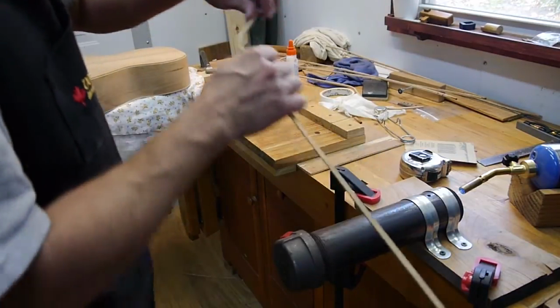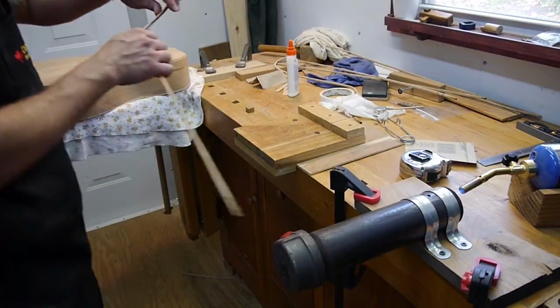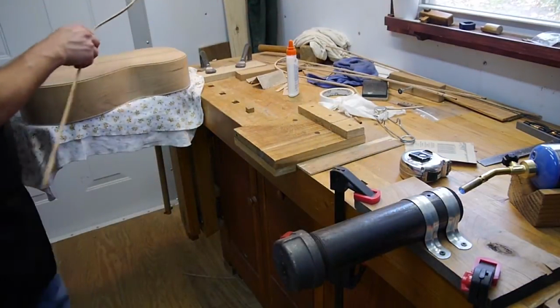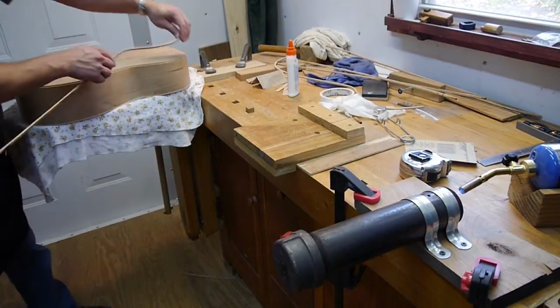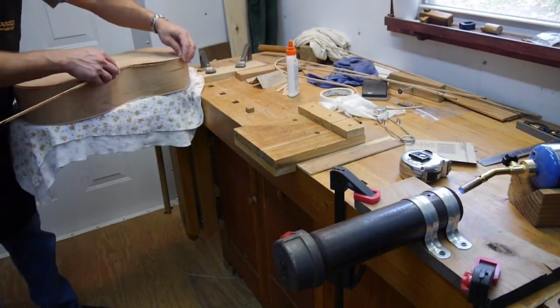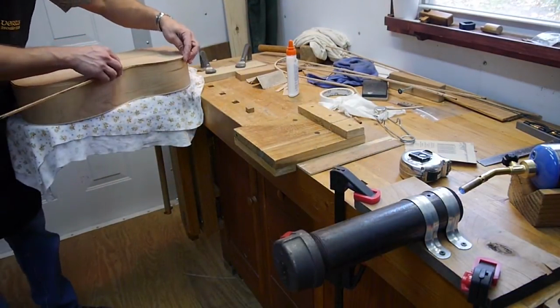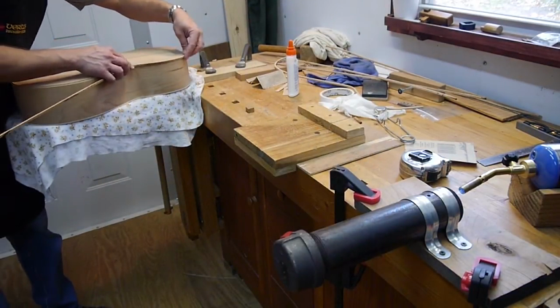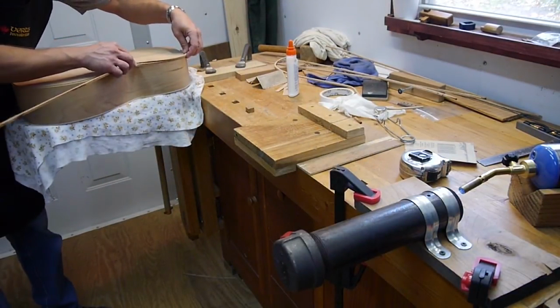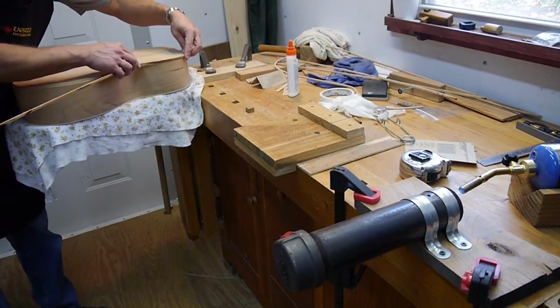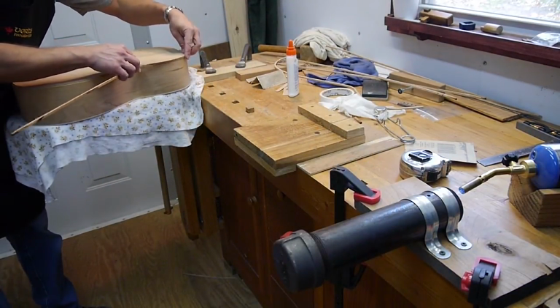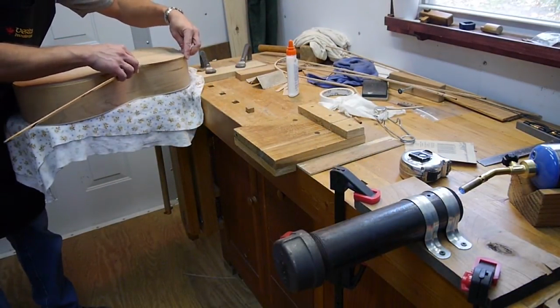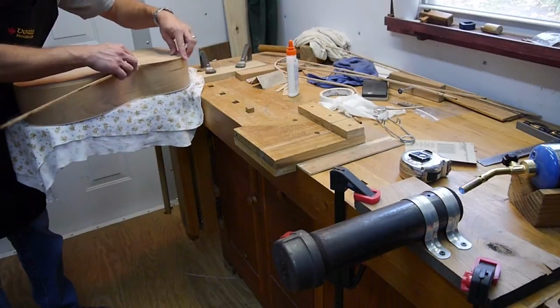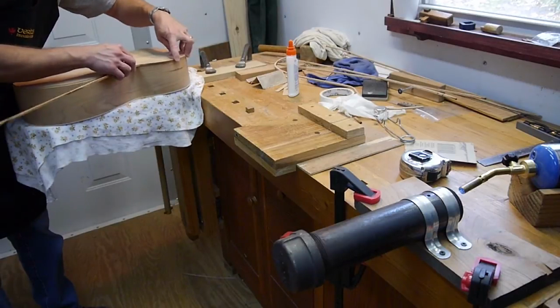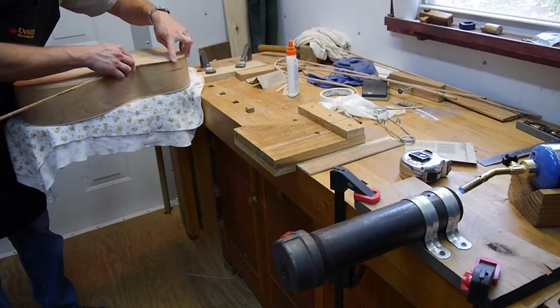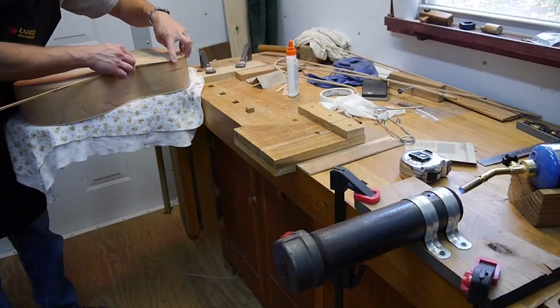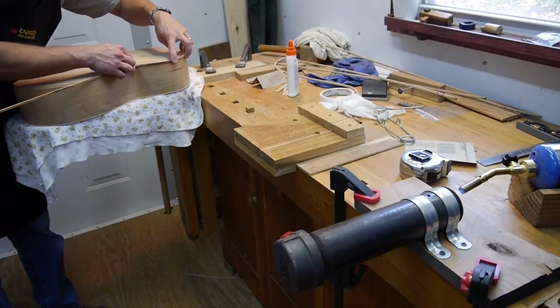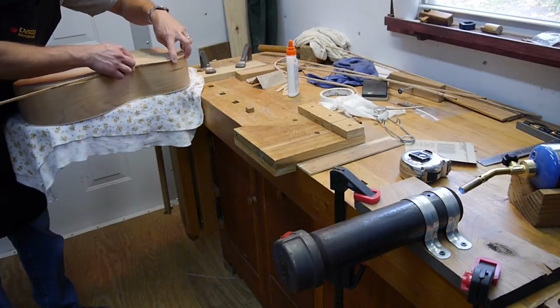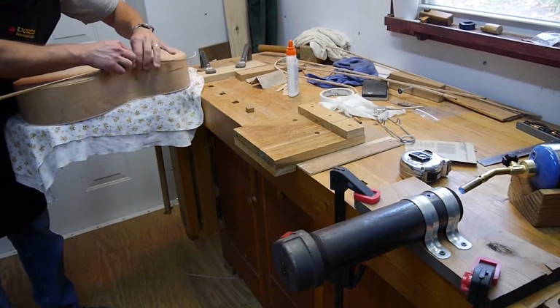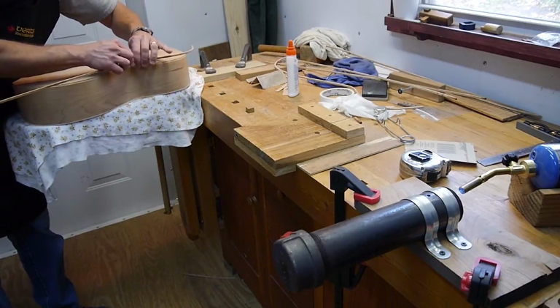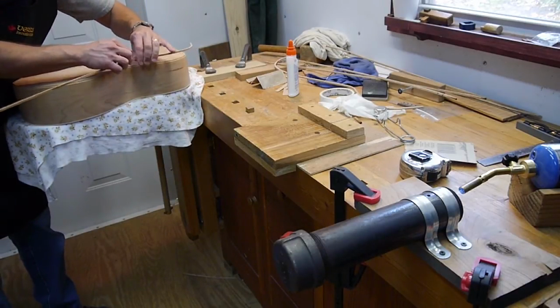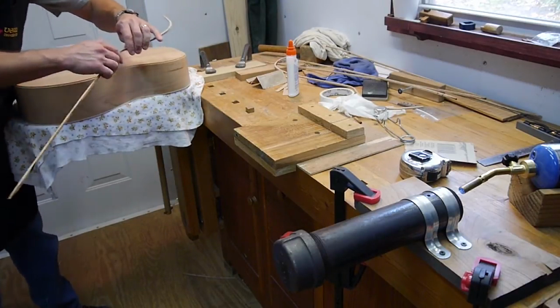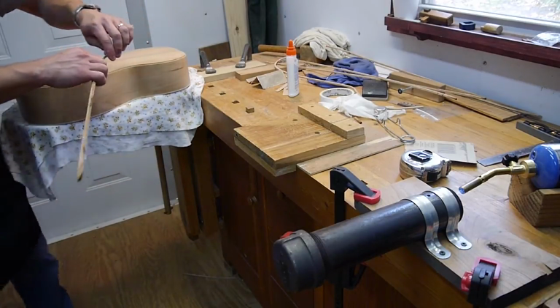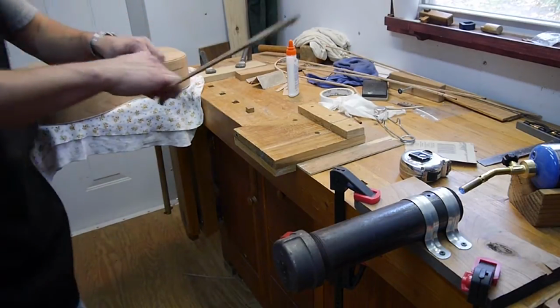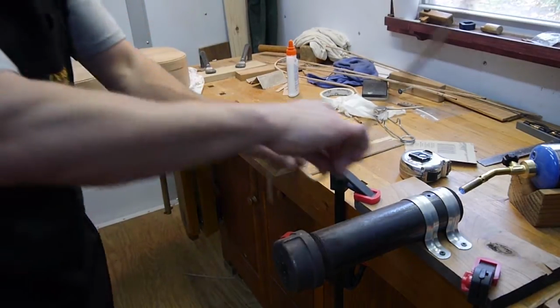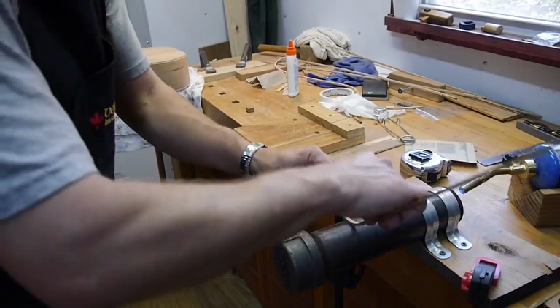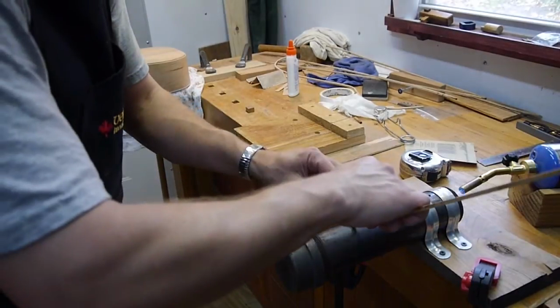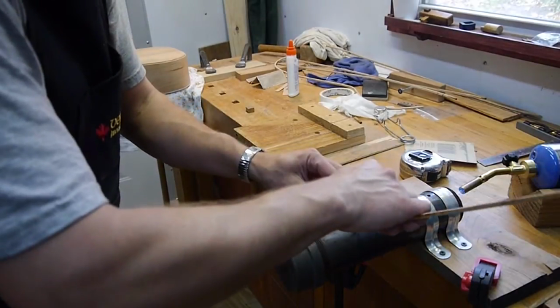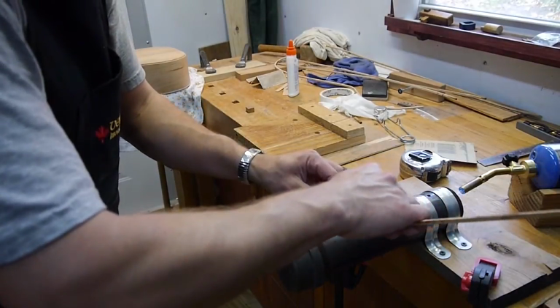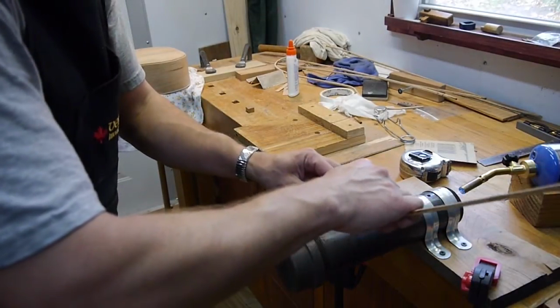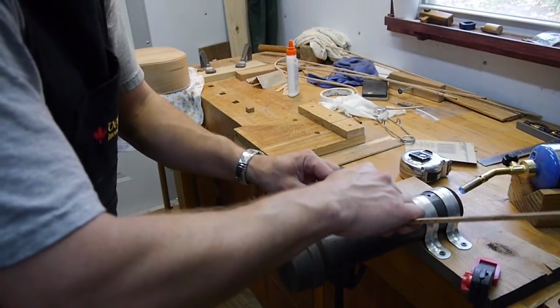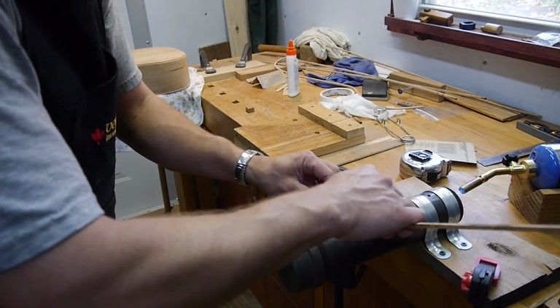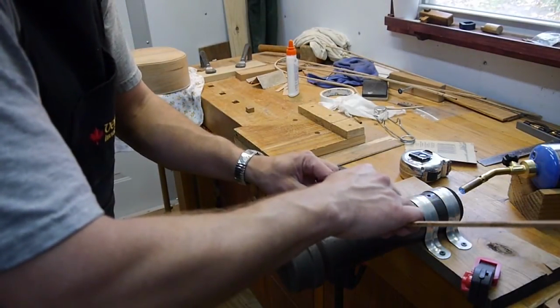Let's see how it fits — it needs to line up with the center there. It looks like I've overbent it just a little bit, but if you've overbent it, that's okay — just go back and unbend it a little bit.